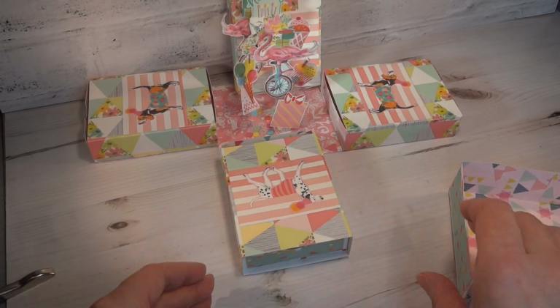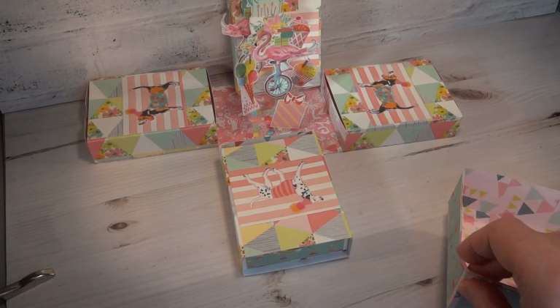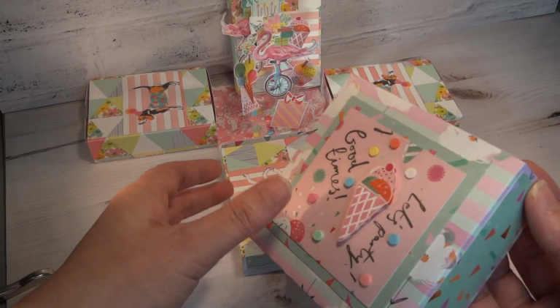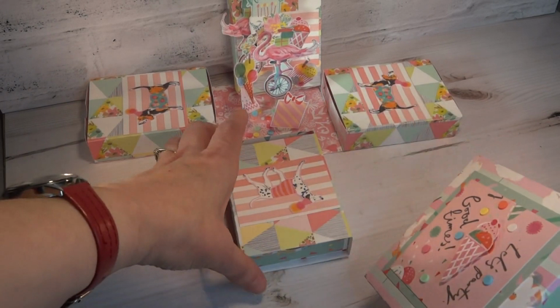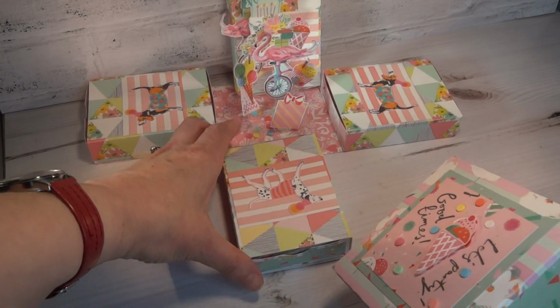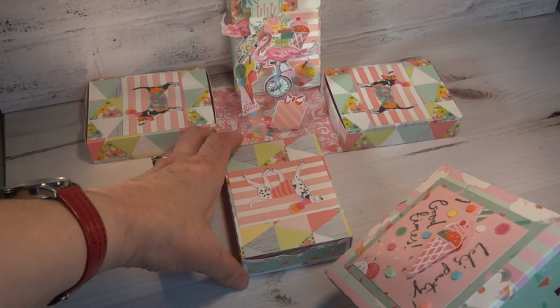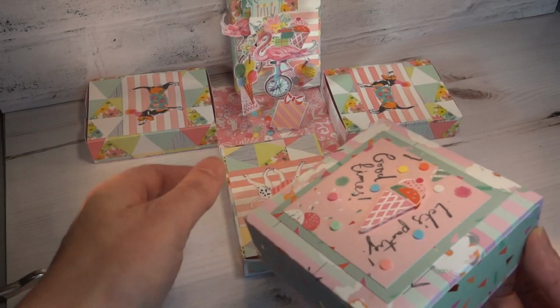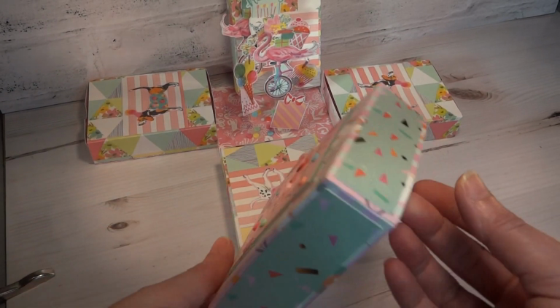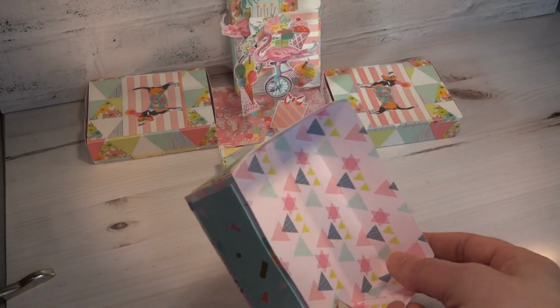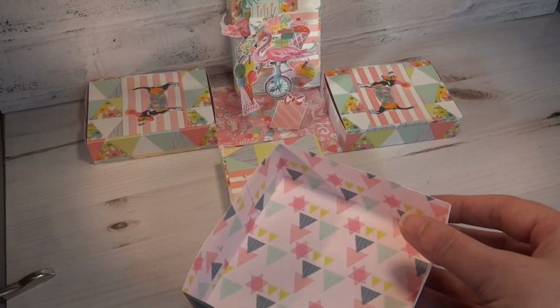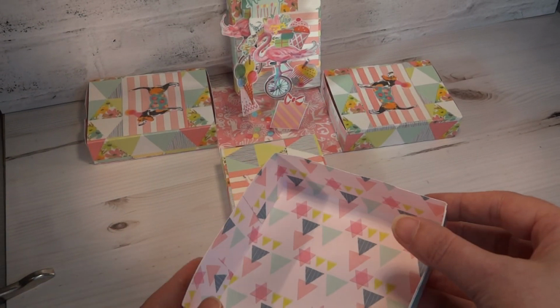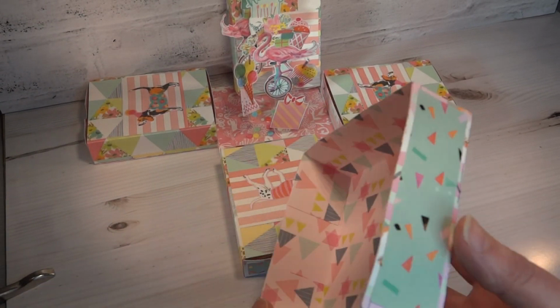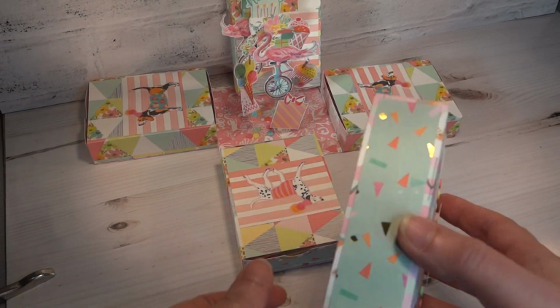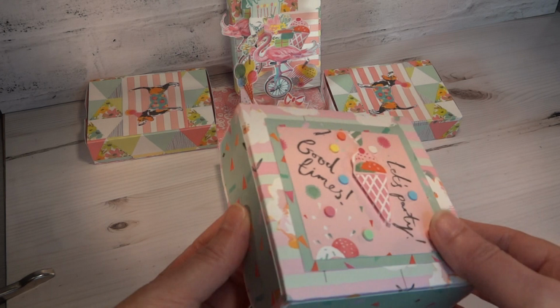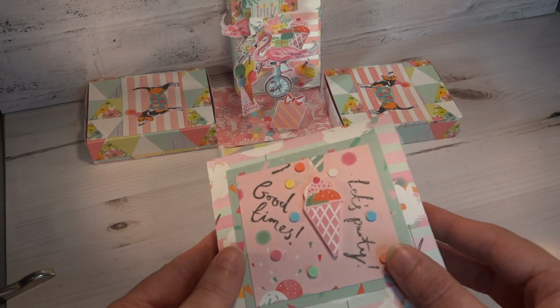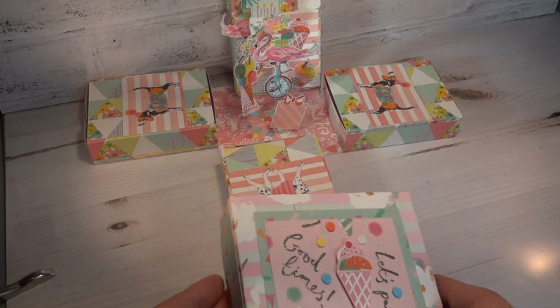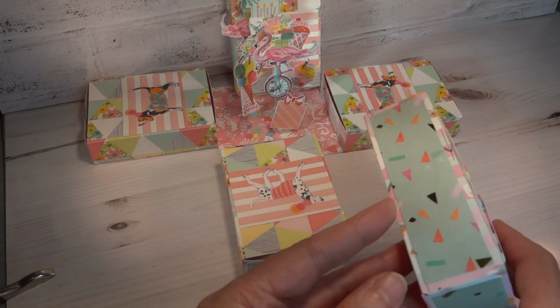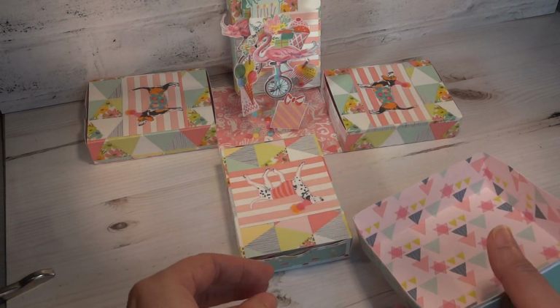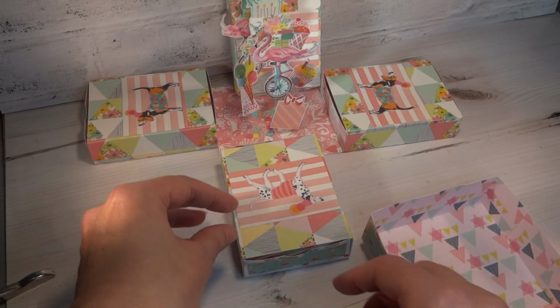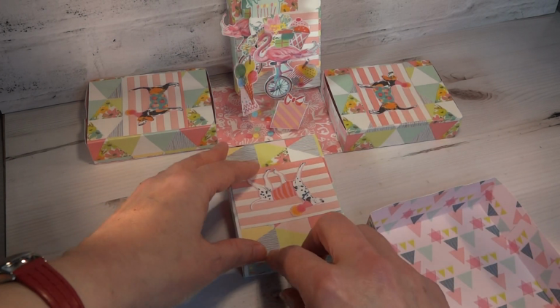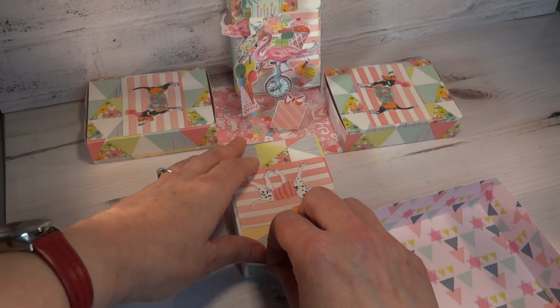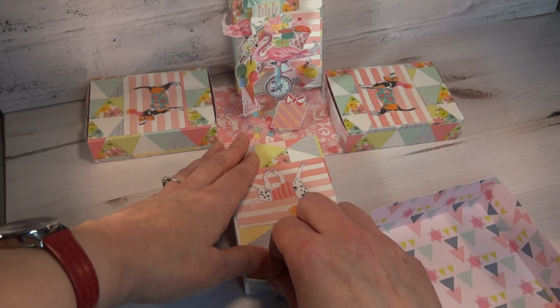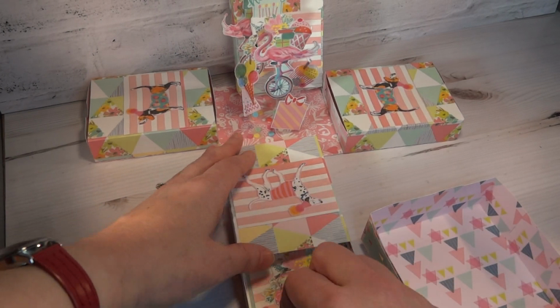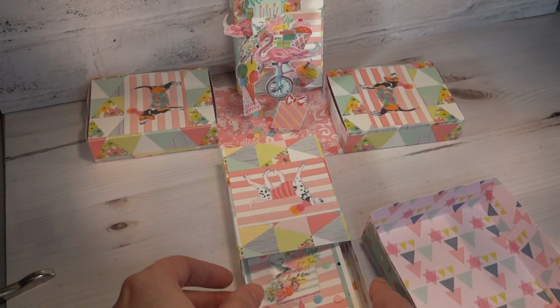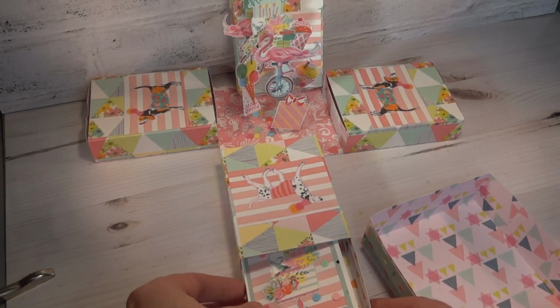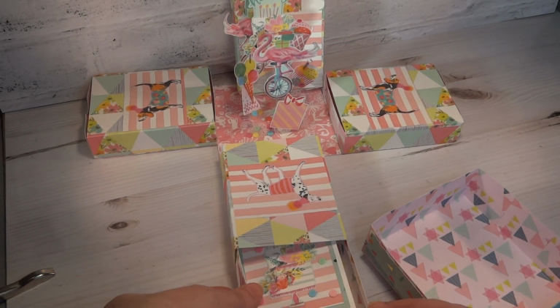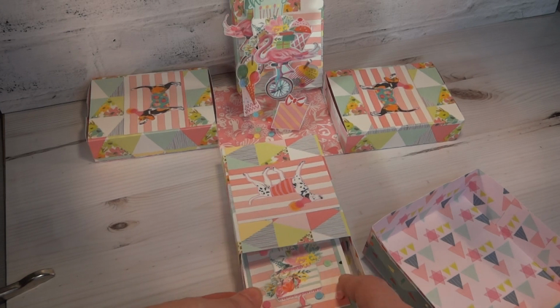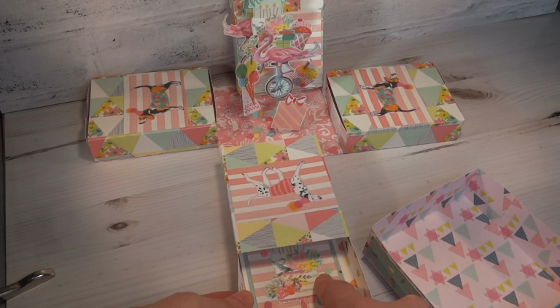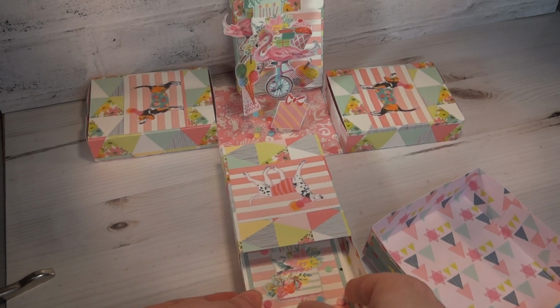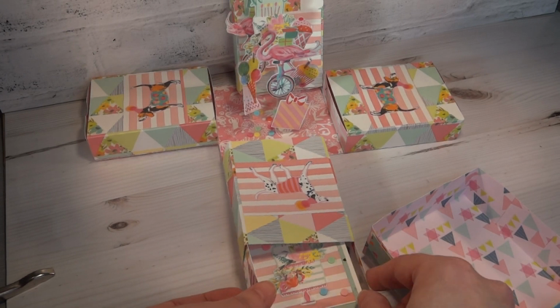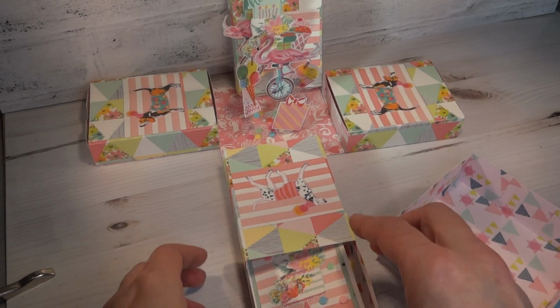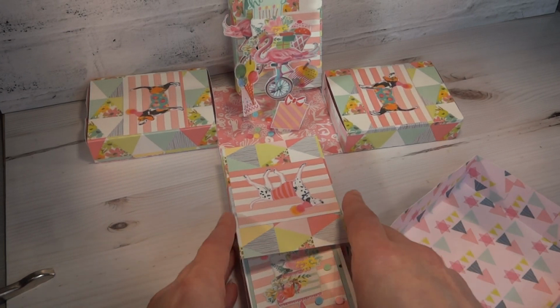And there we have it. The thing I like about the paper is obviously the double-sided ones are really fun. You get dual use out of them because it means that the drawer only has to be cut once and you've got a contrasting pattern inside.